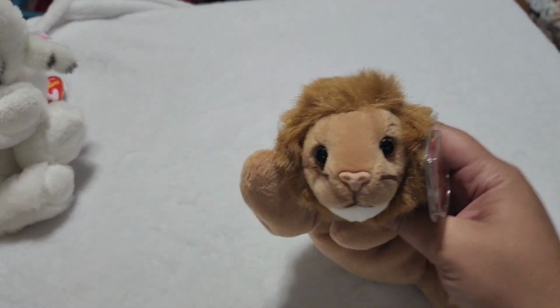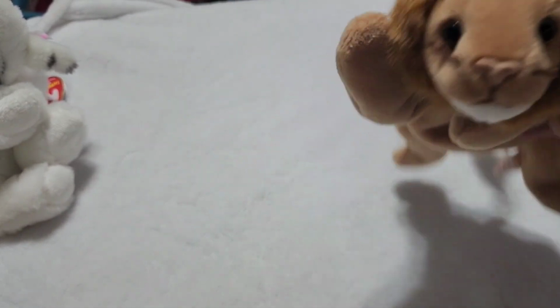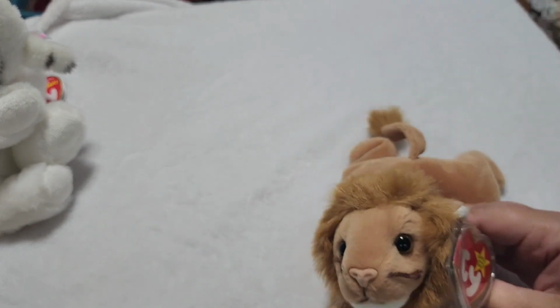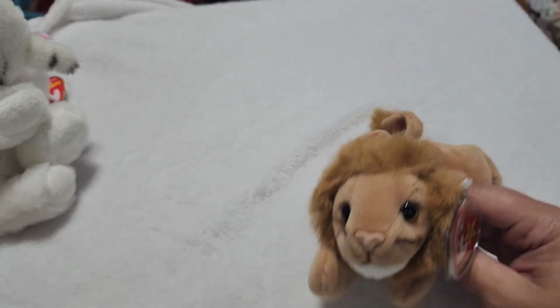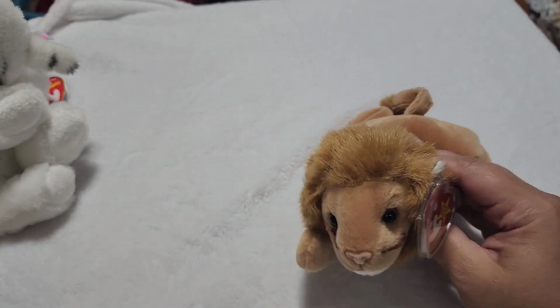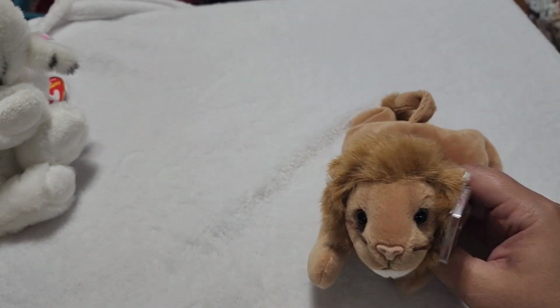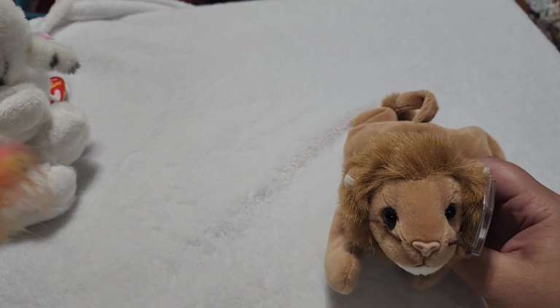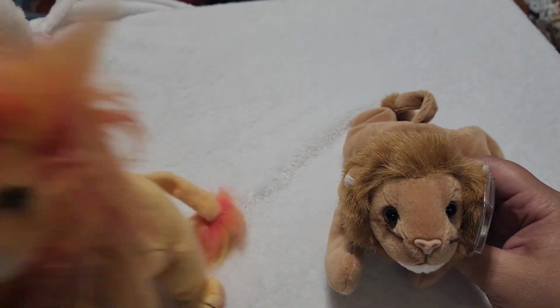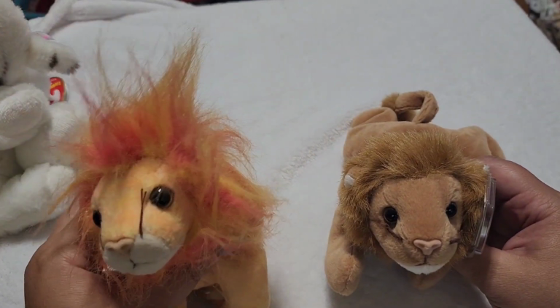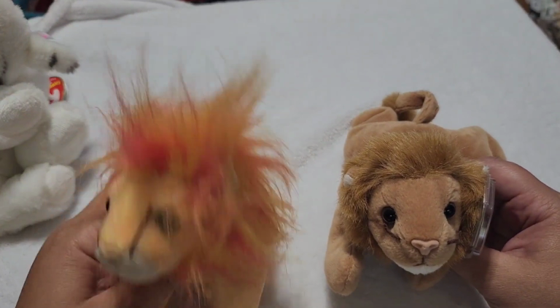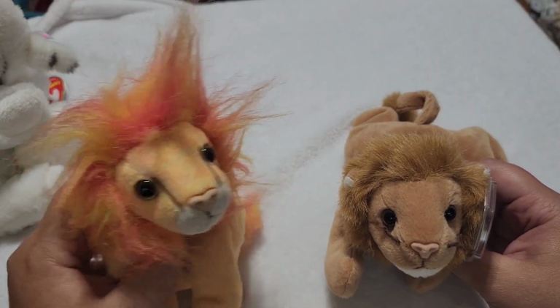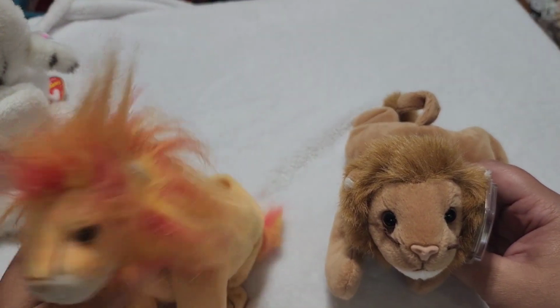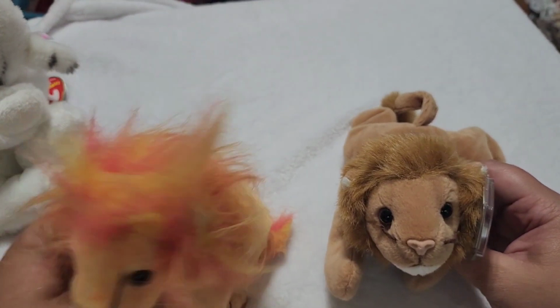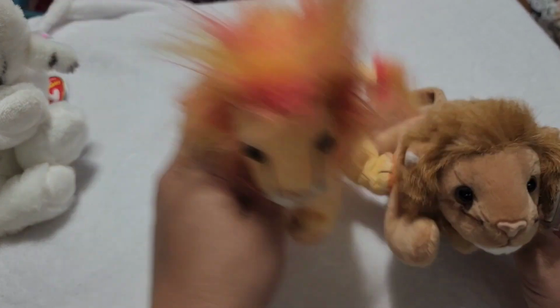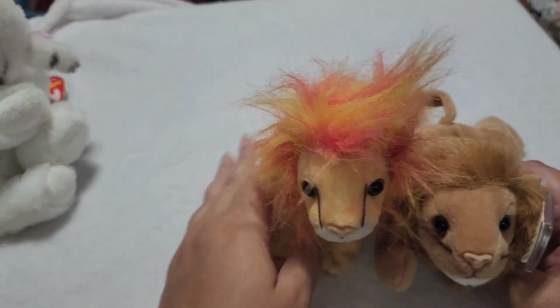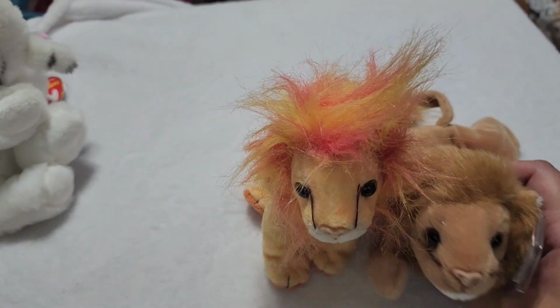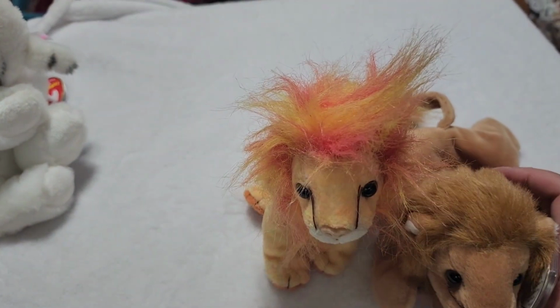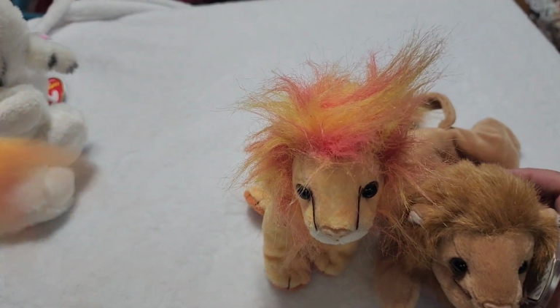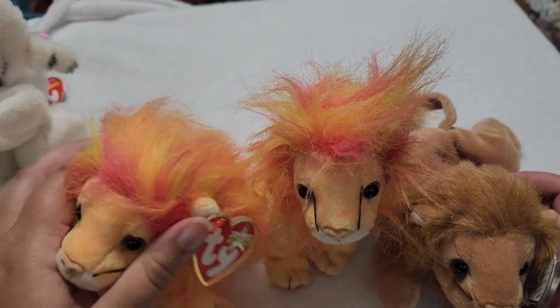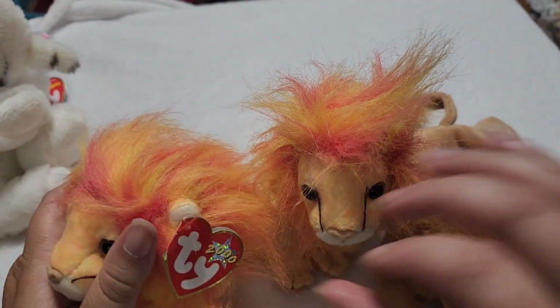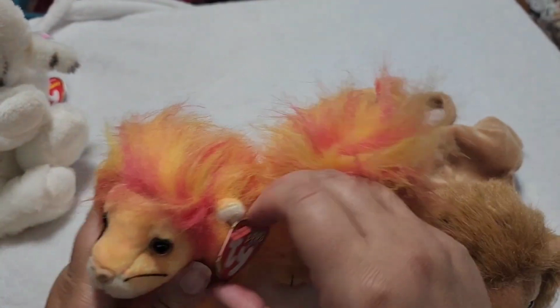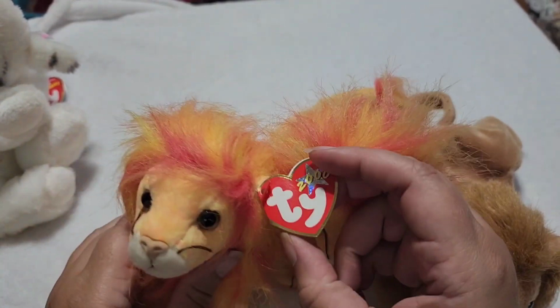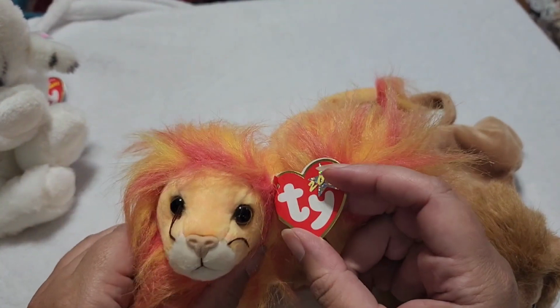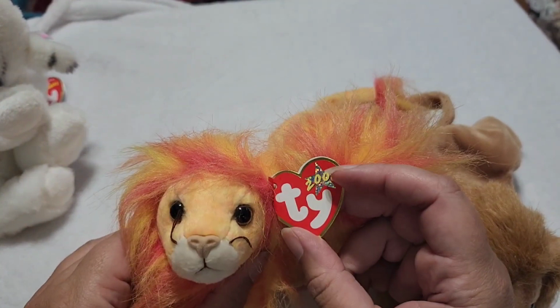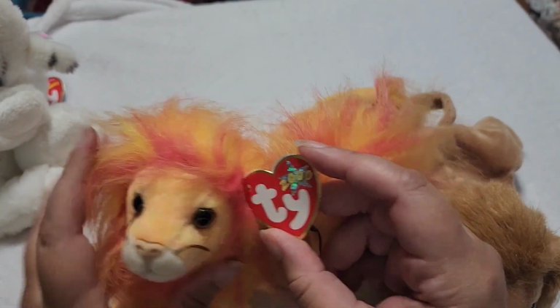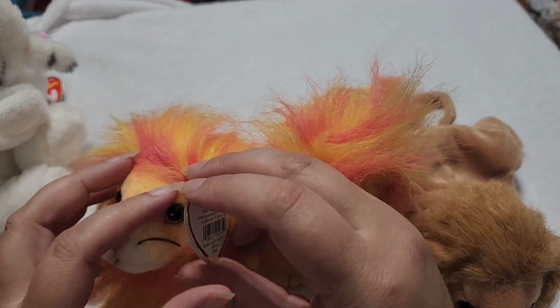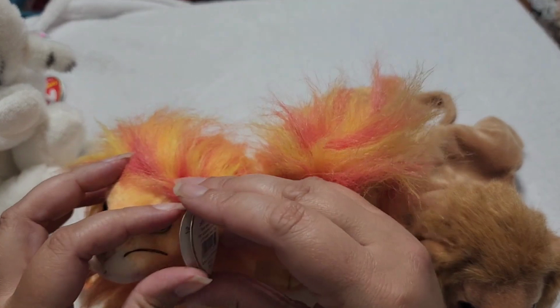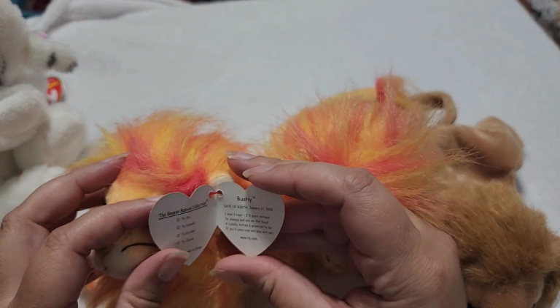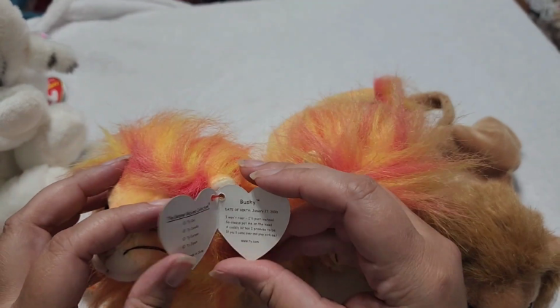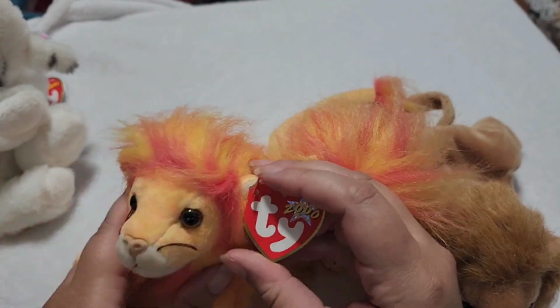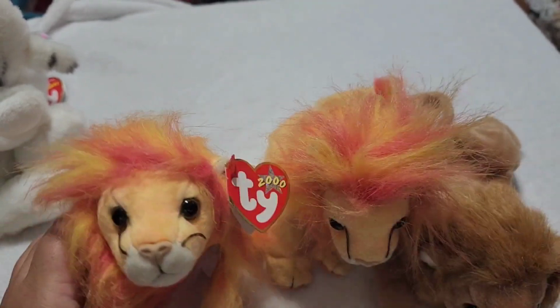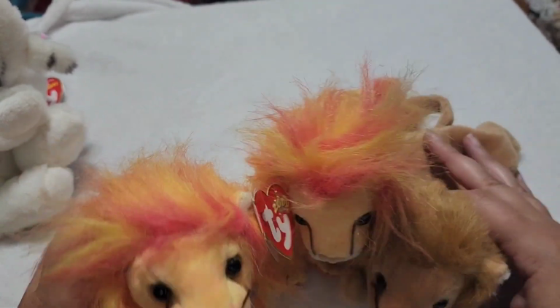The next type of lion that we have is the 2000 millennium. He's actually missing his tag. Let's get his twin brother — with the 2000 shiny millennium tags. This is Bushy the lion.